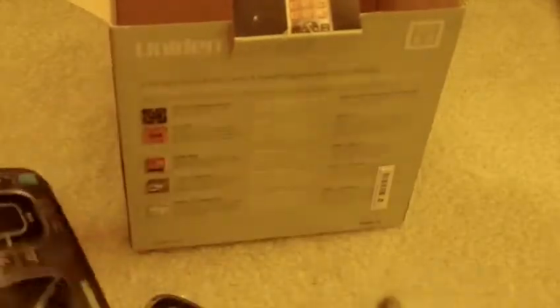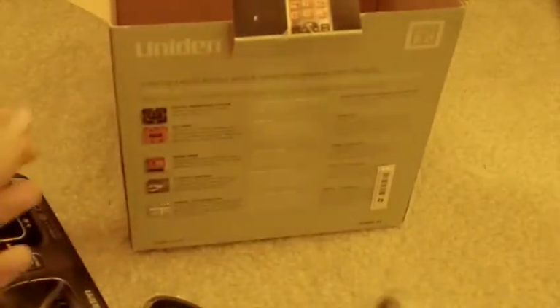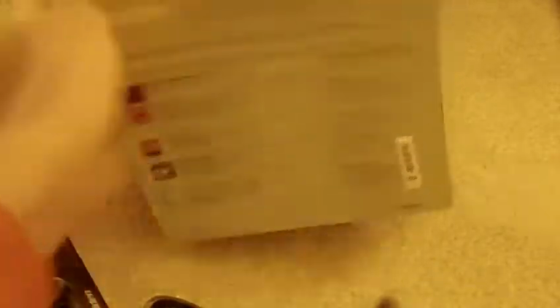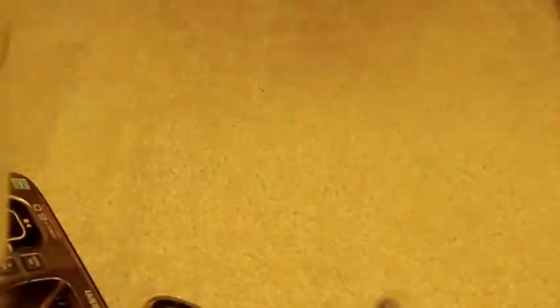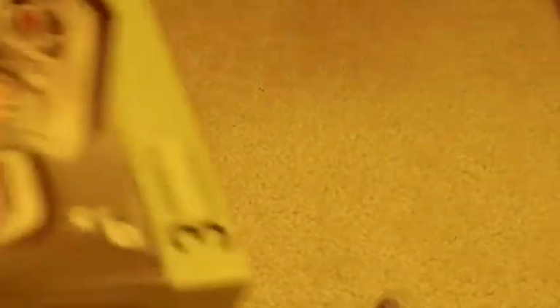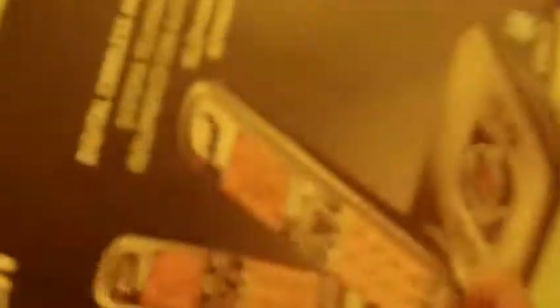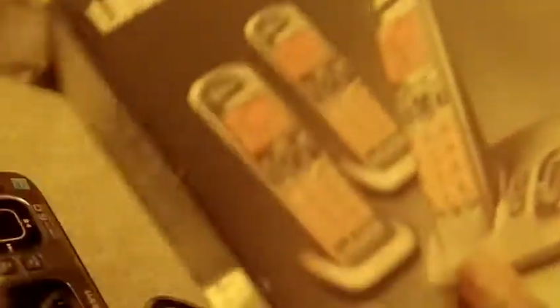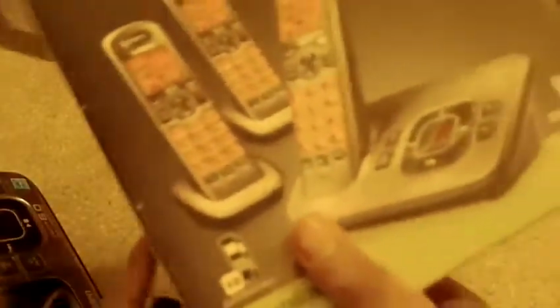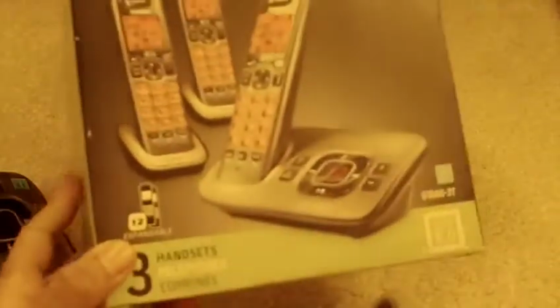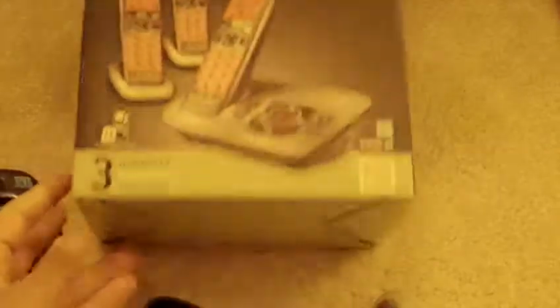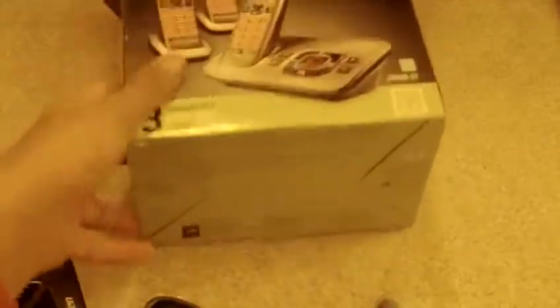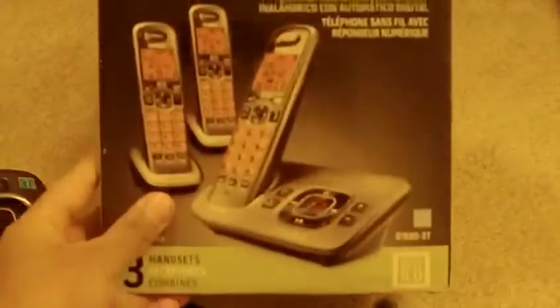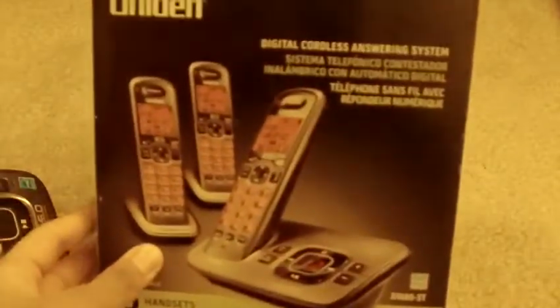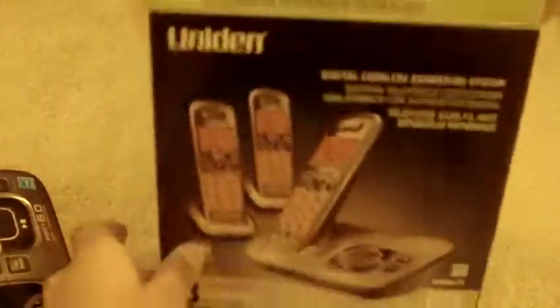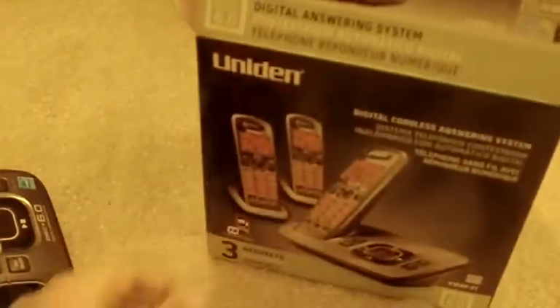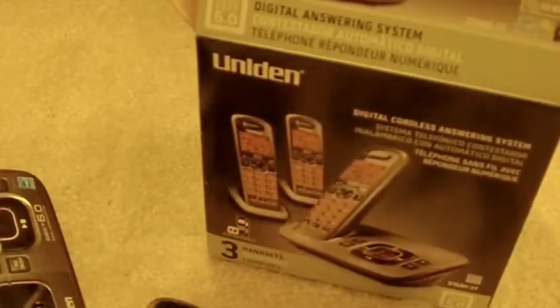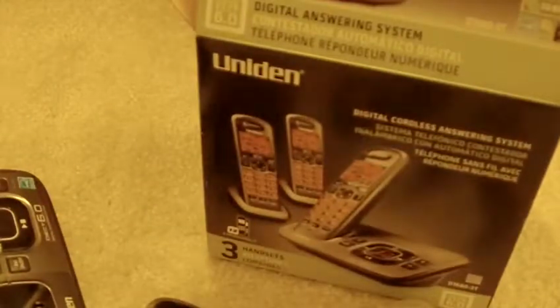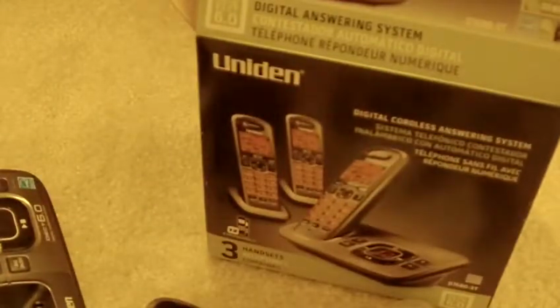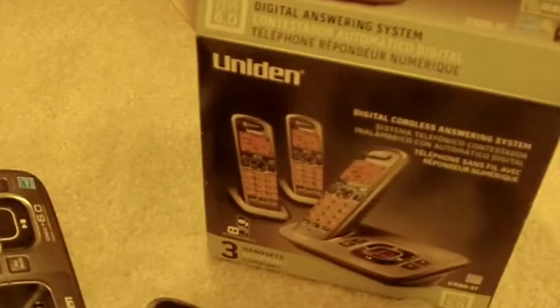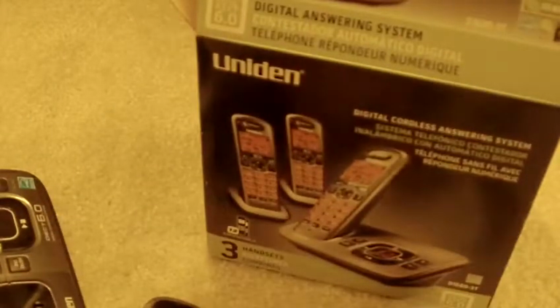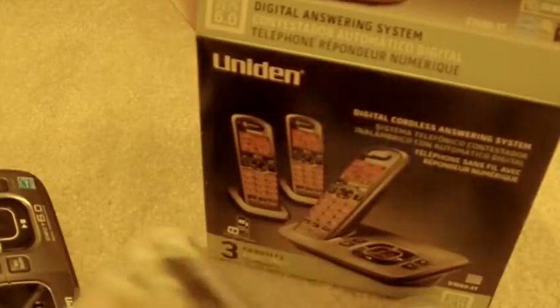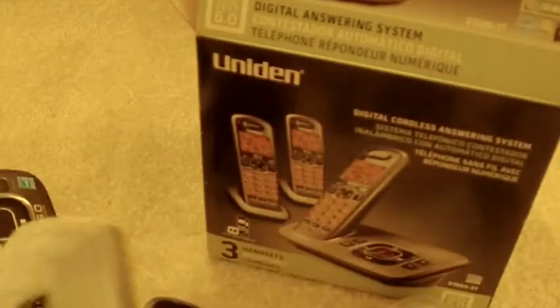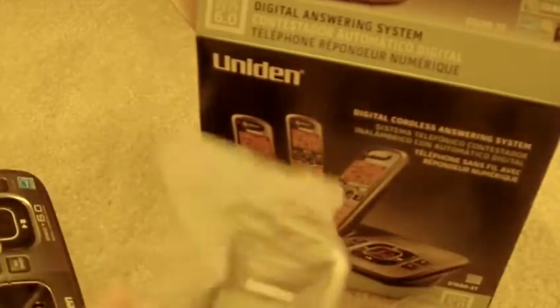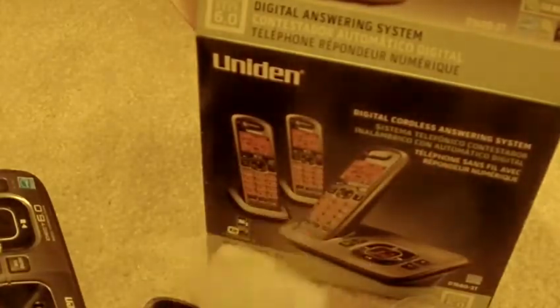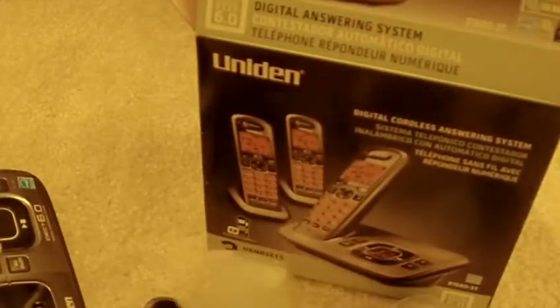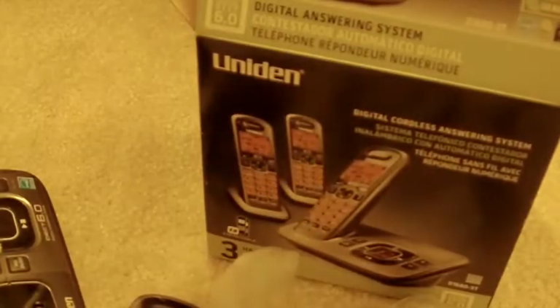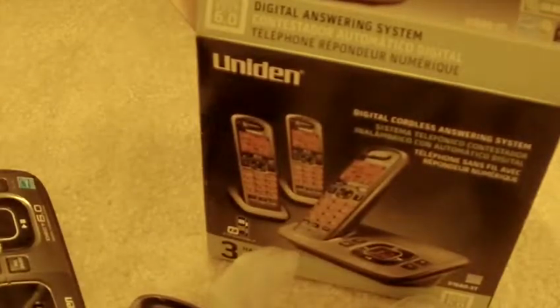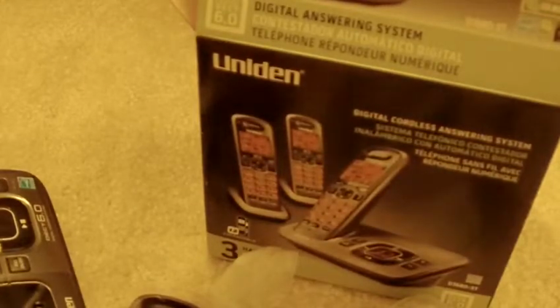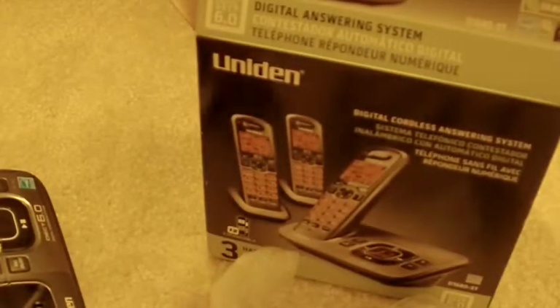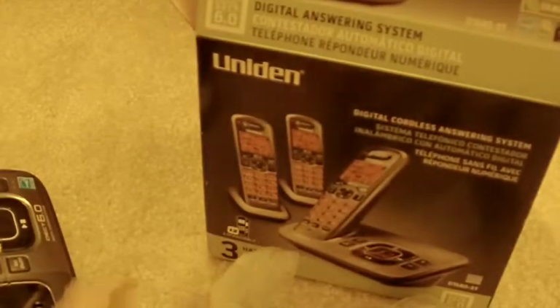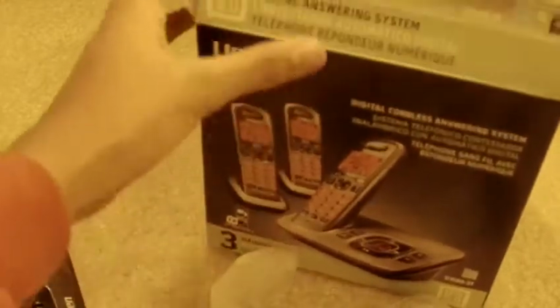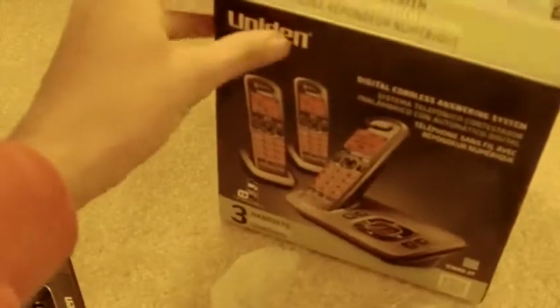I bought this at Staples for $30 — that was on sale. So far, I like this phone. I didn't realize it would be this thin. Pretty good. I'll do another review if I like this phone and the quality of it and all that.